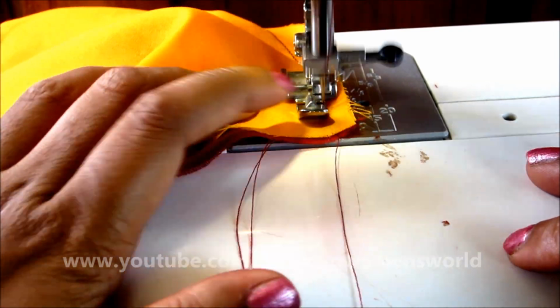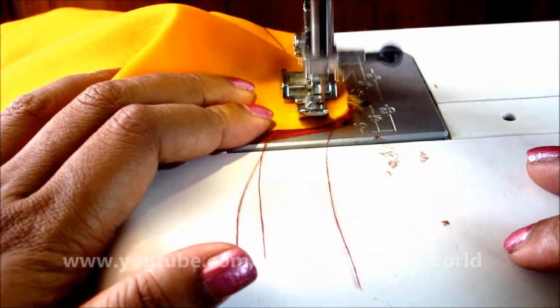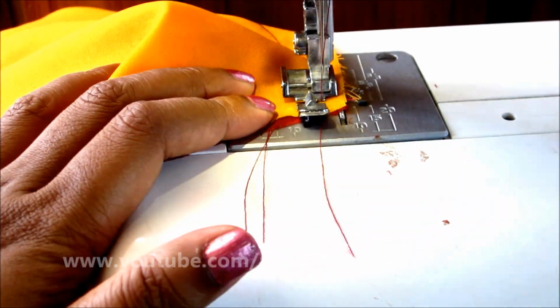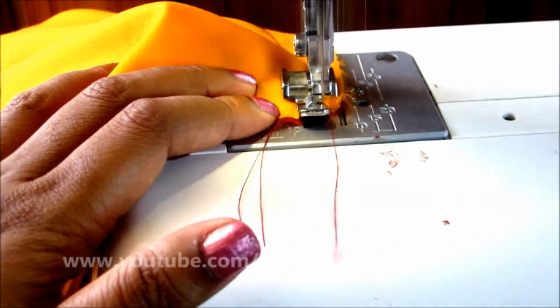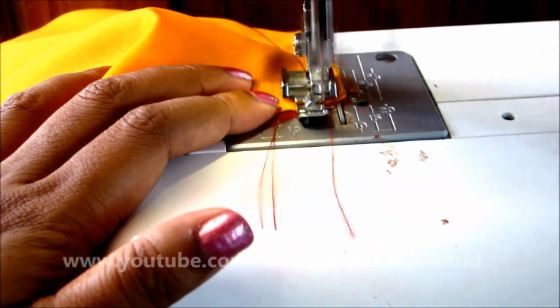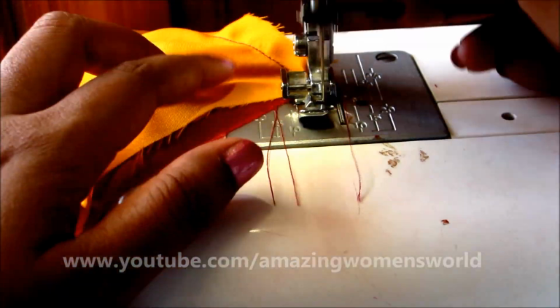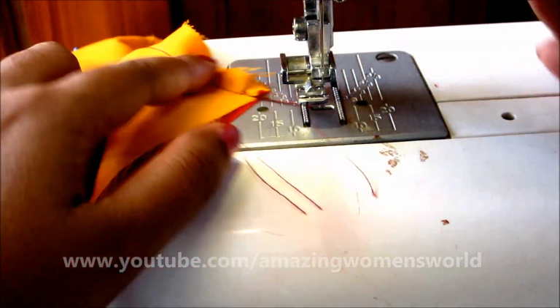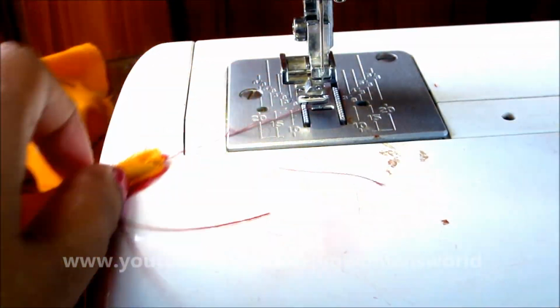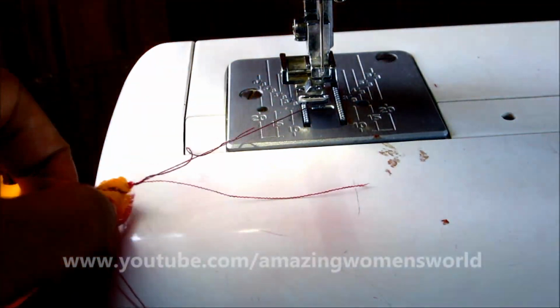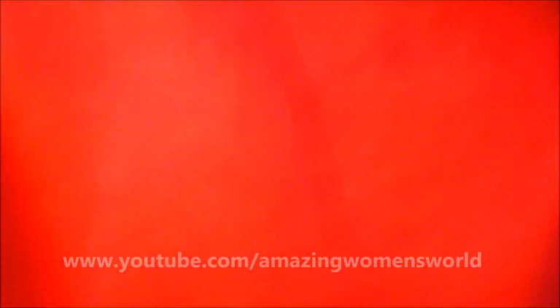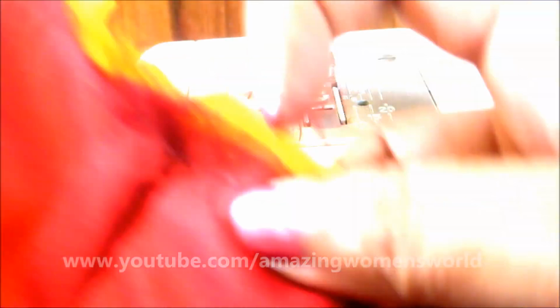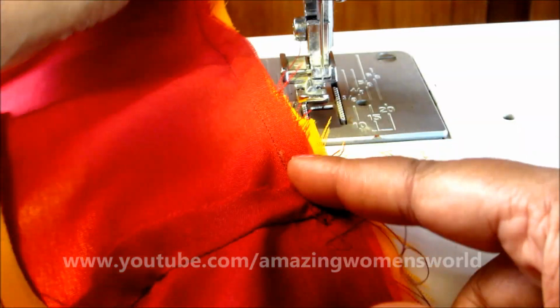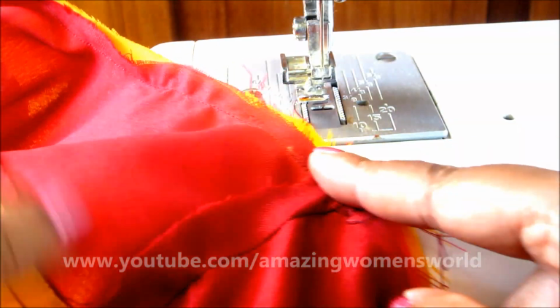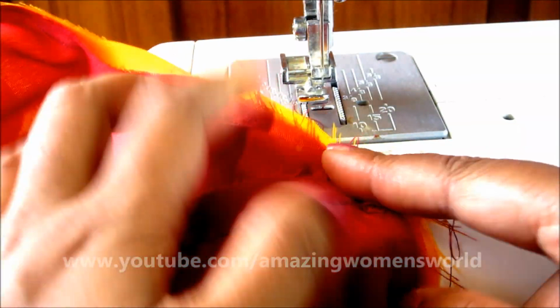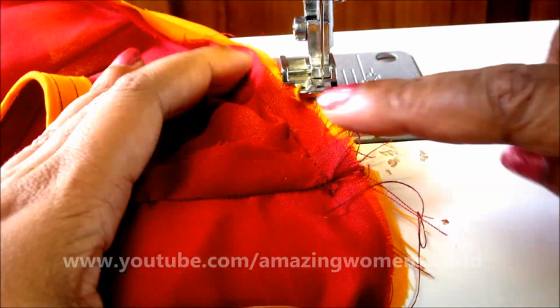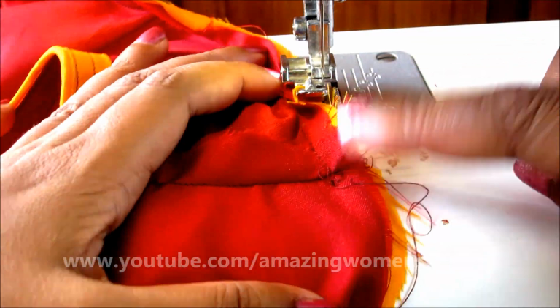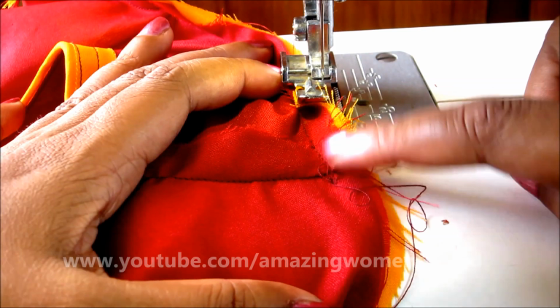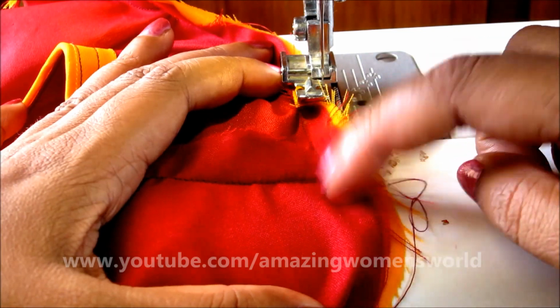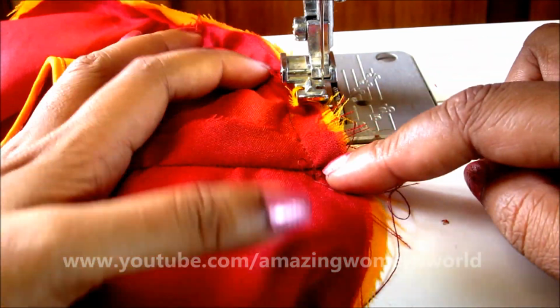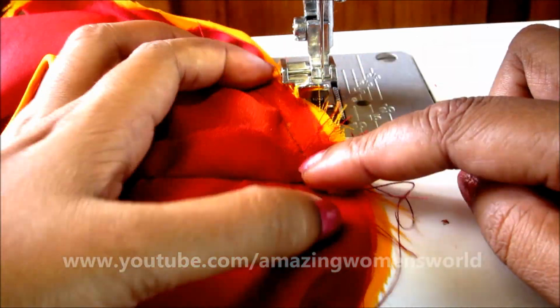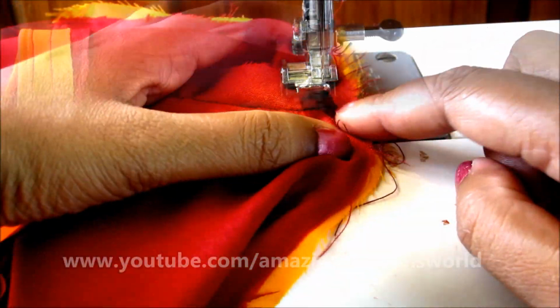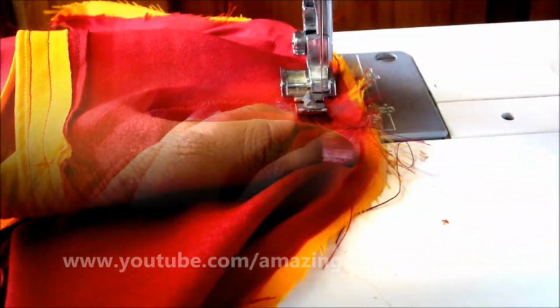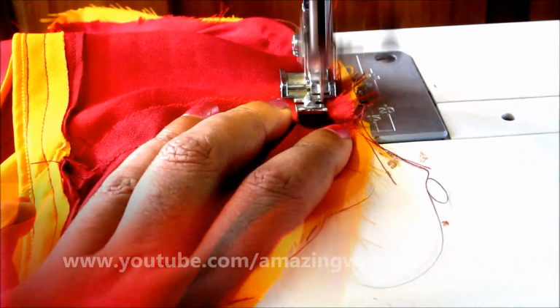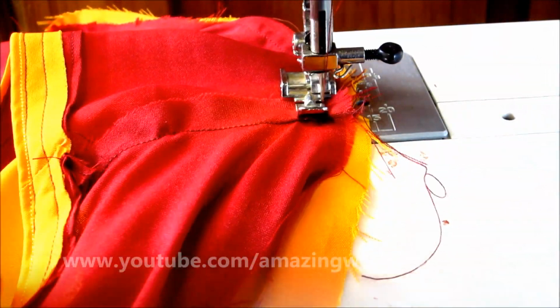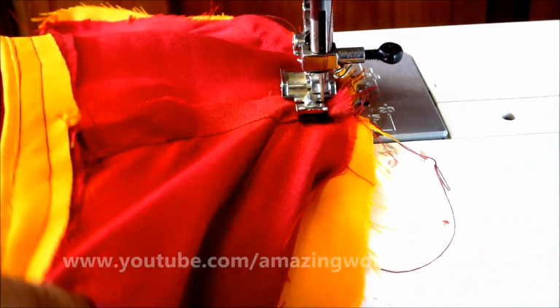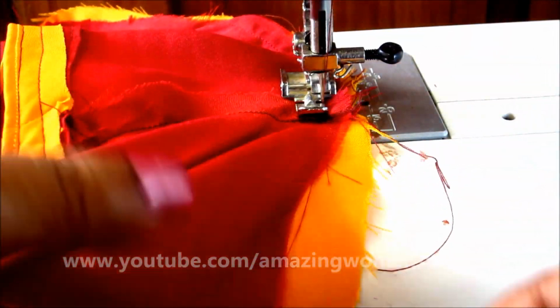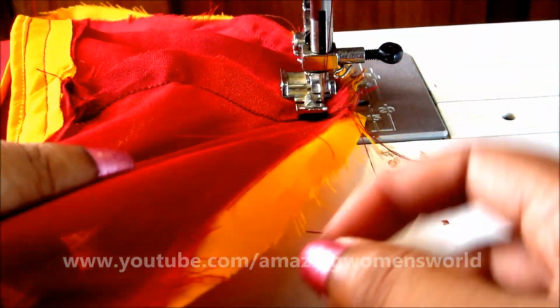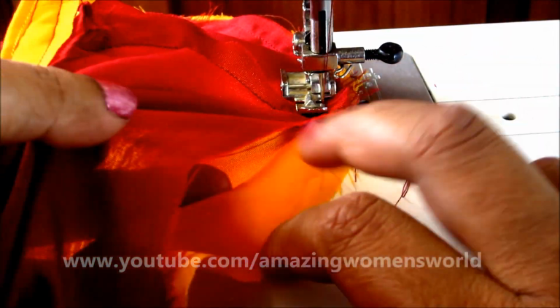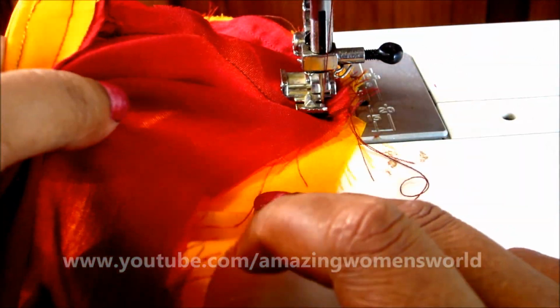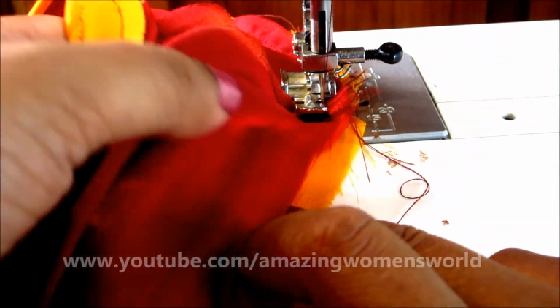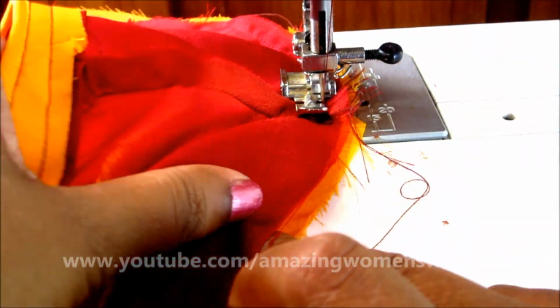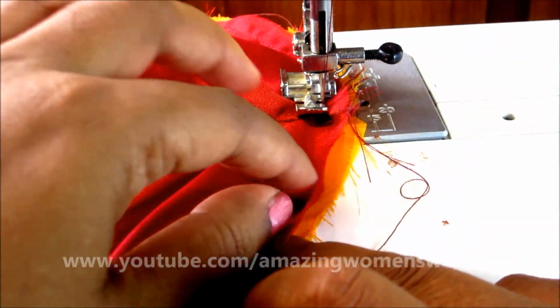Reaching to the end, double lock it. Then start again from the center and sew till the other end.